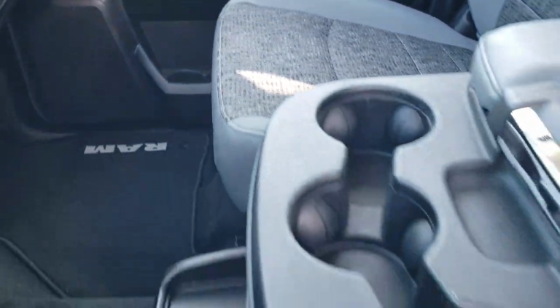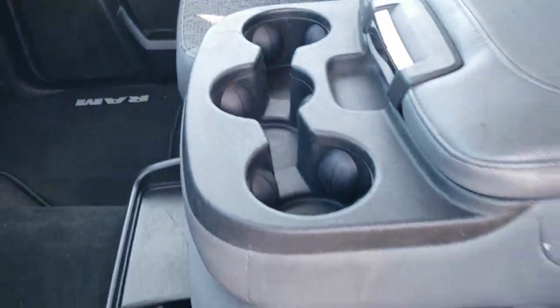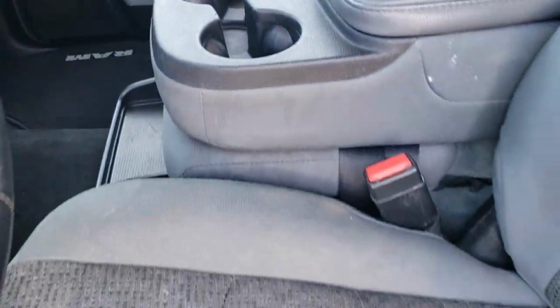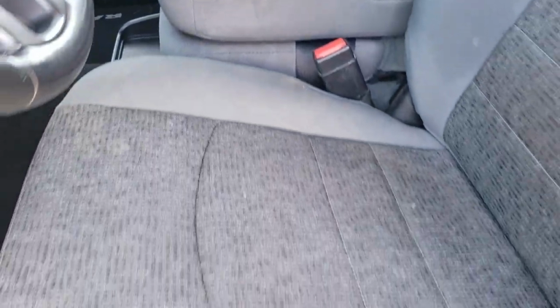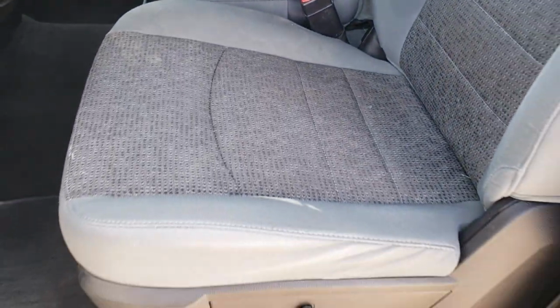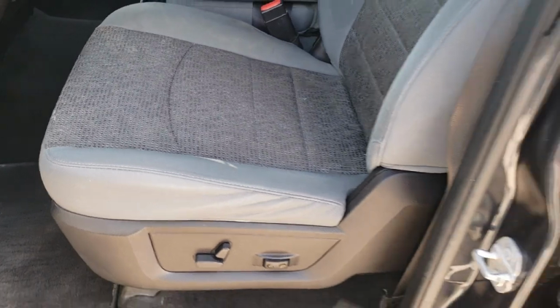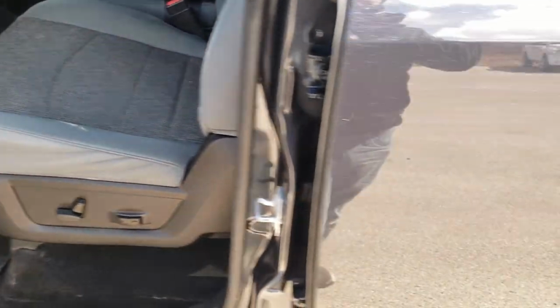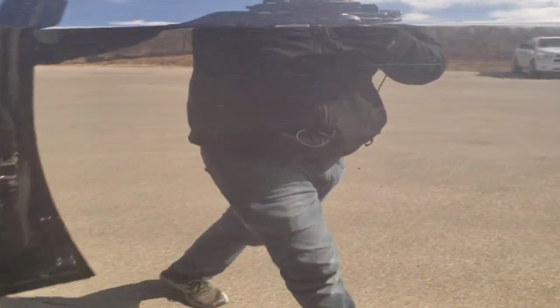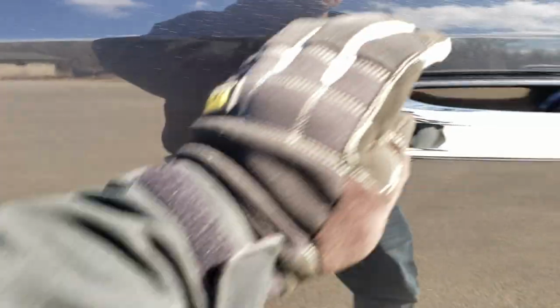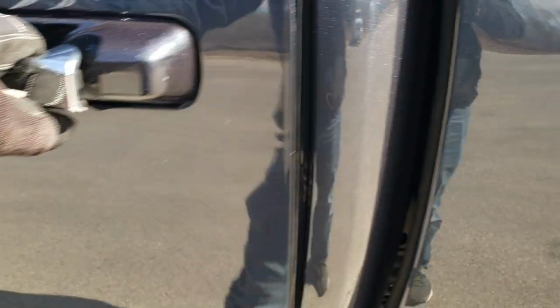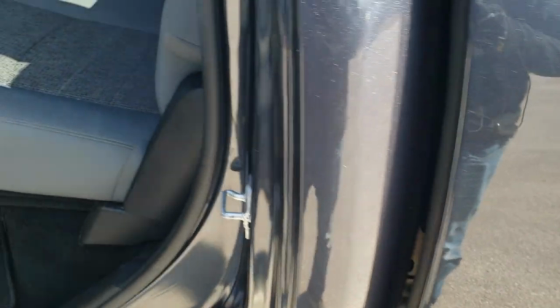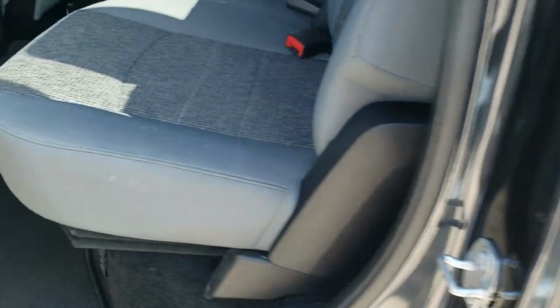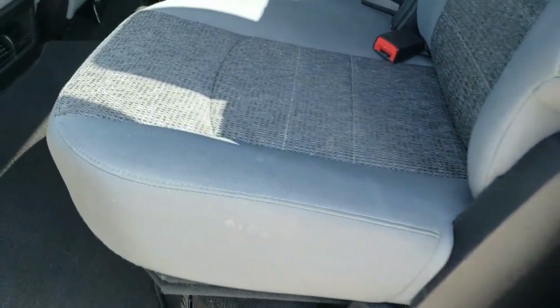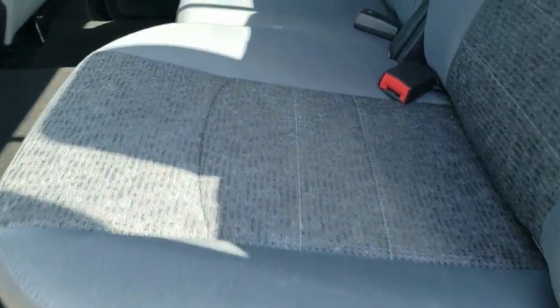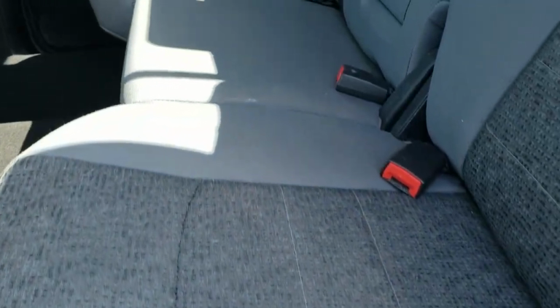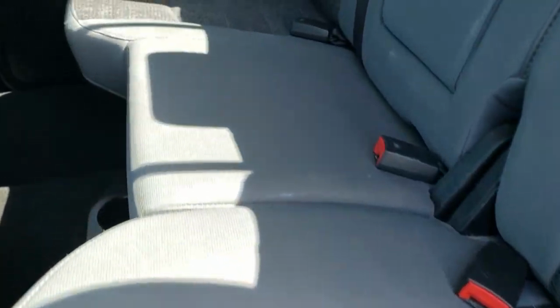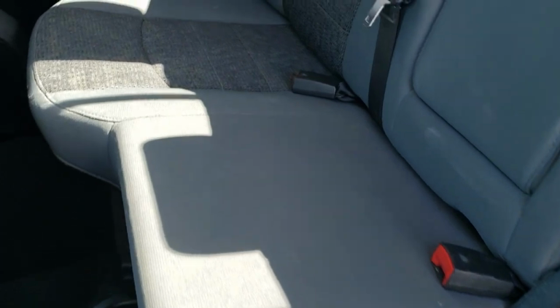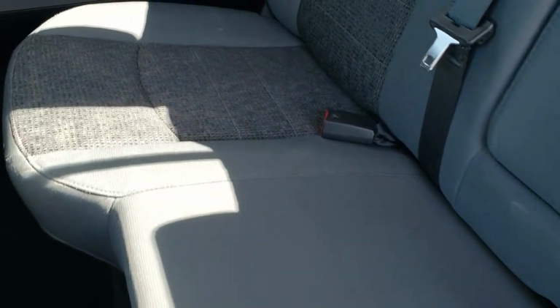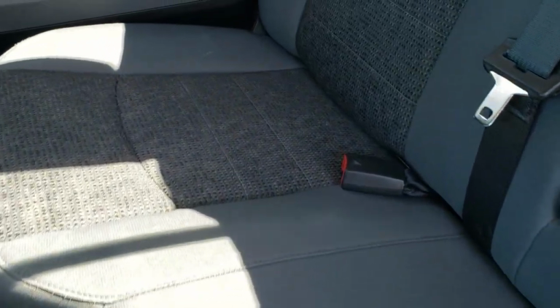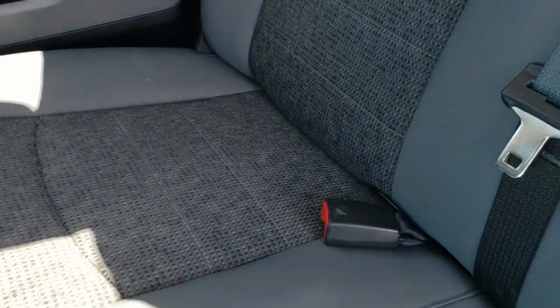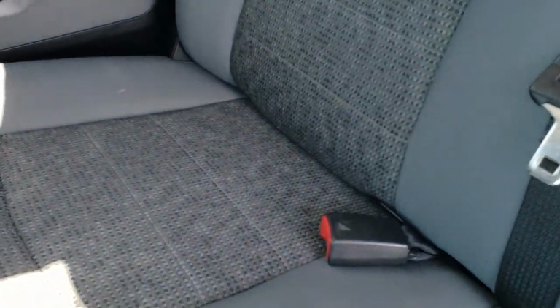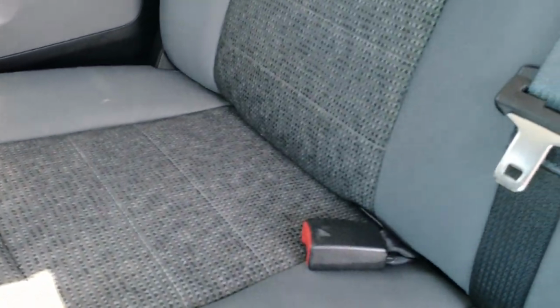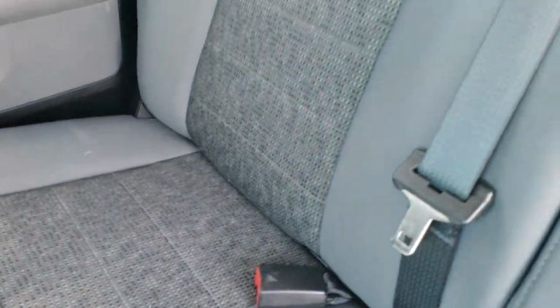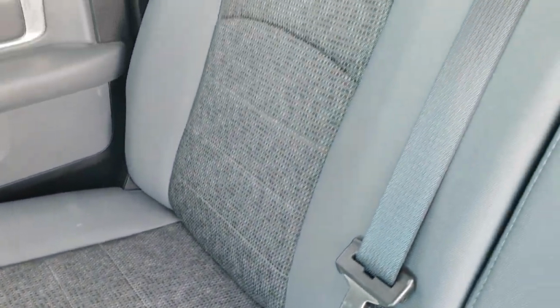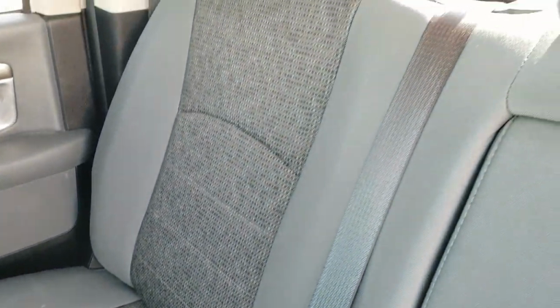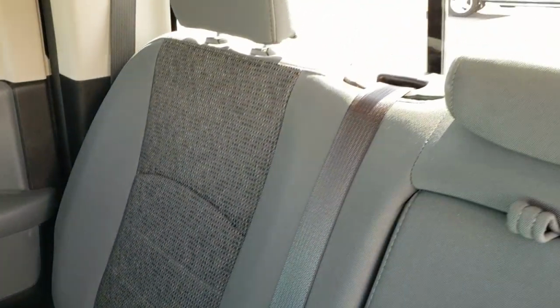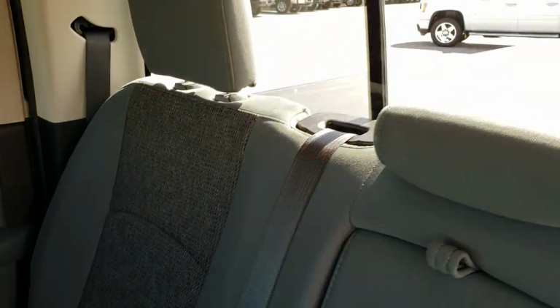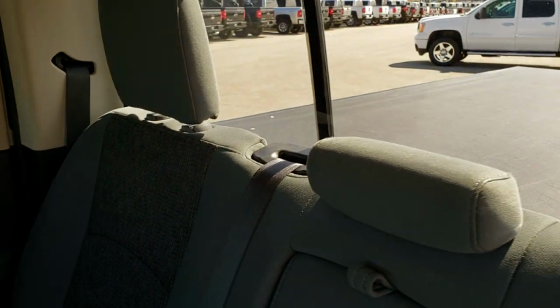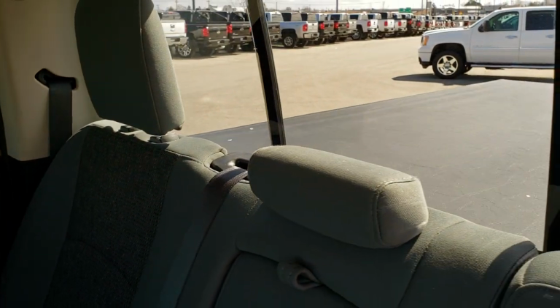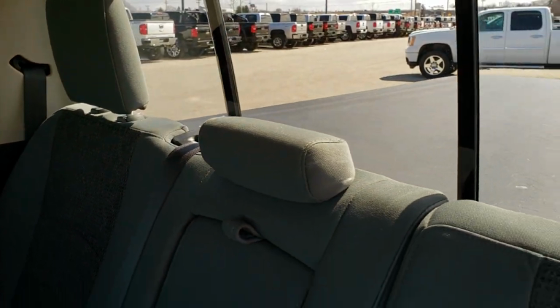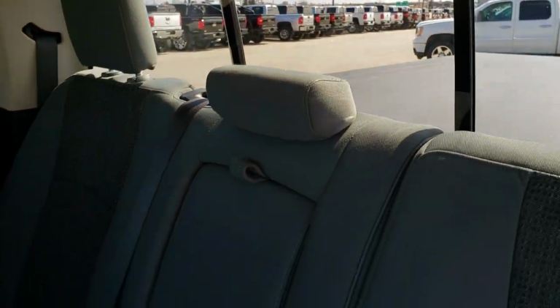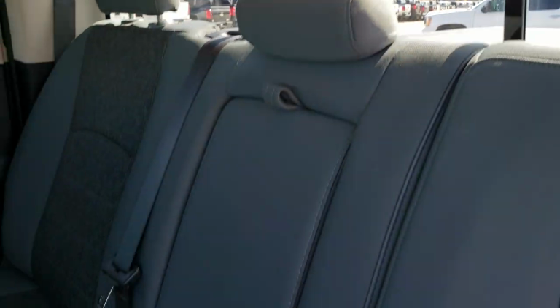By the way, it smells very clean inside this truck — I don't think it's ever been smoked in. The back seats are just as clean as the front seats, no rips or tears back here. It does have the LATCH child safety system for all your child car seat needs. The back seats are in nice shape, and it does have that power sliding rear window.